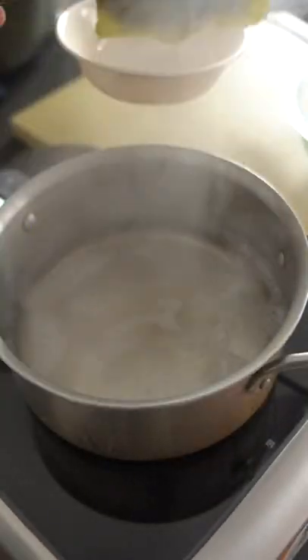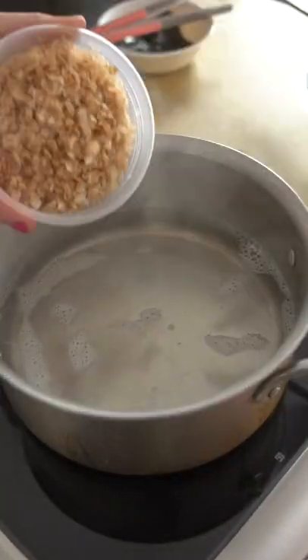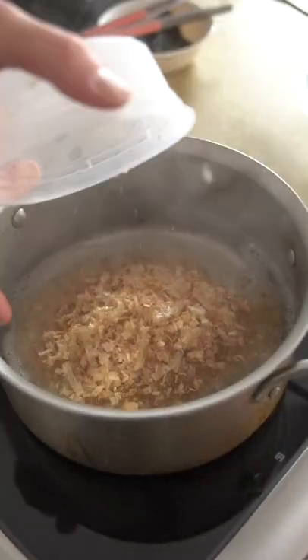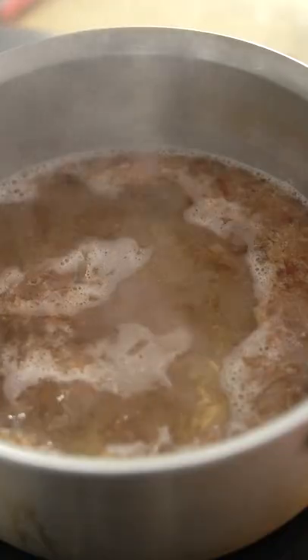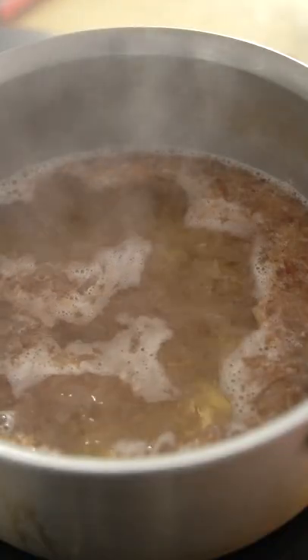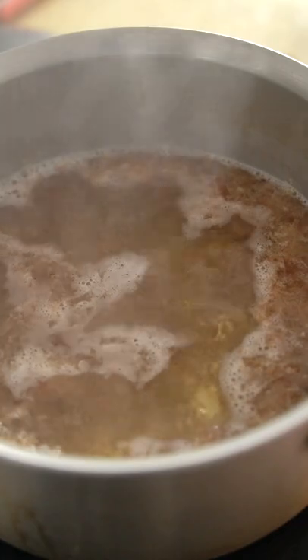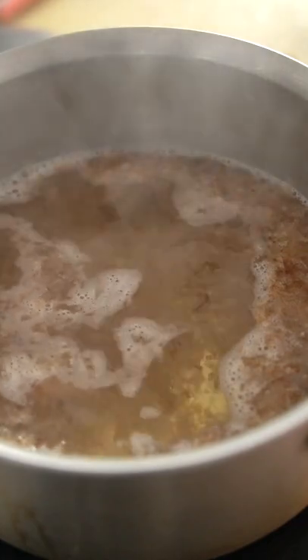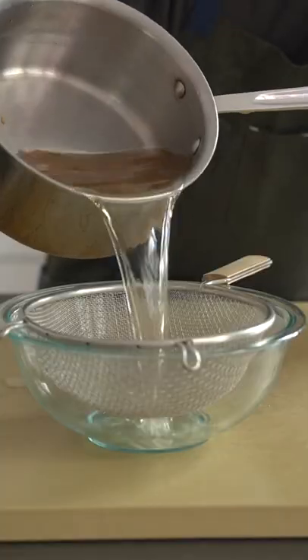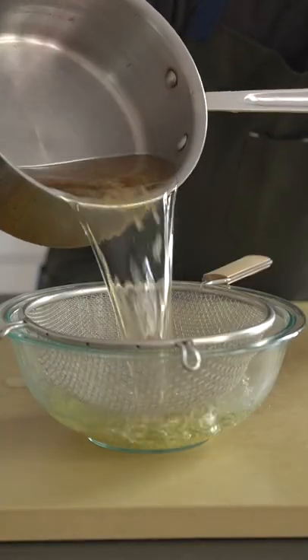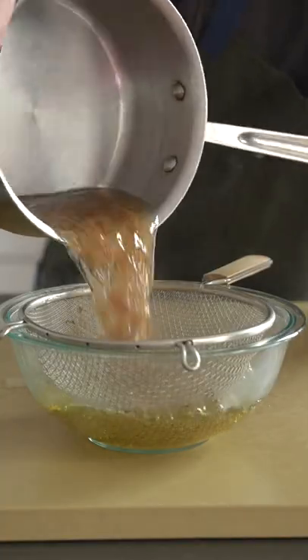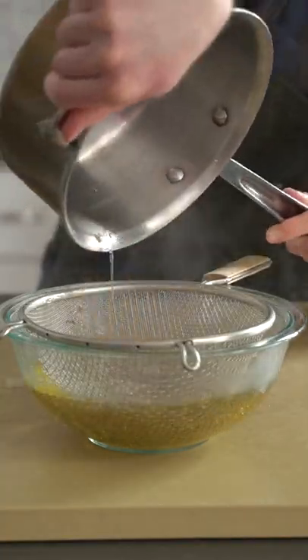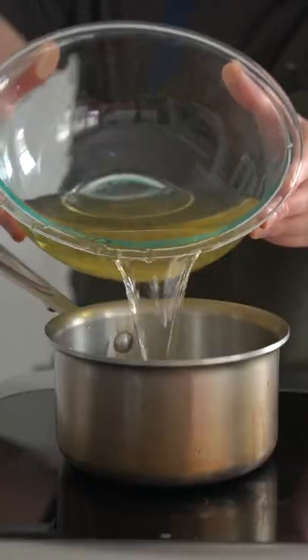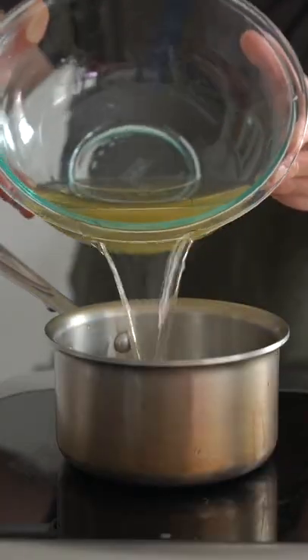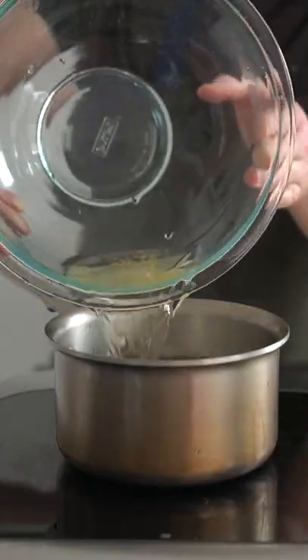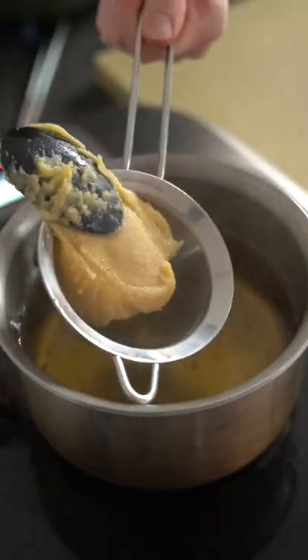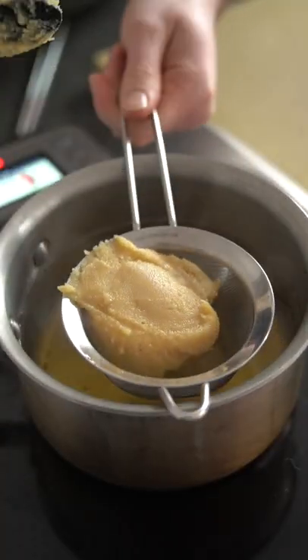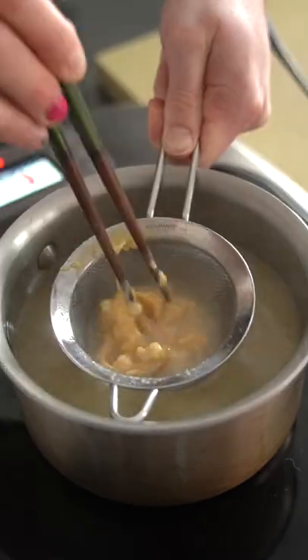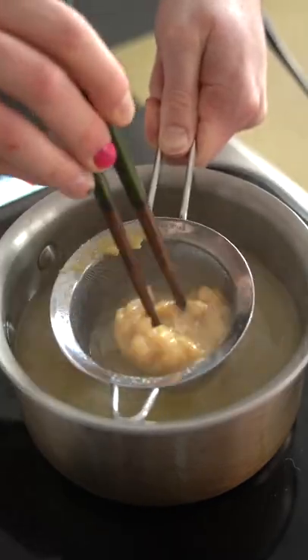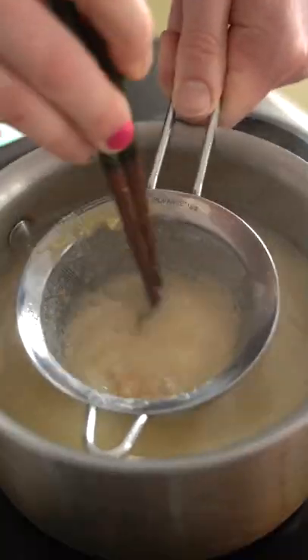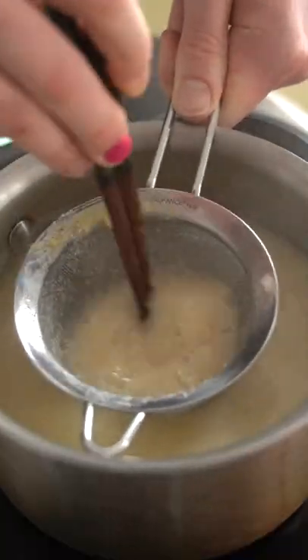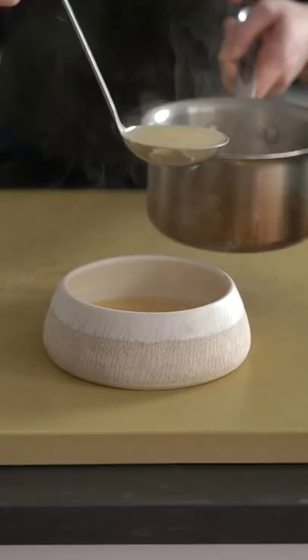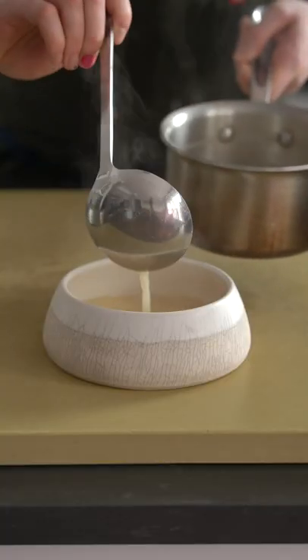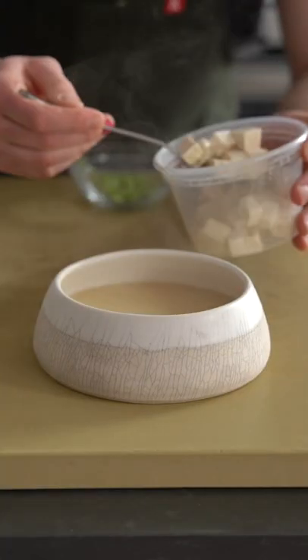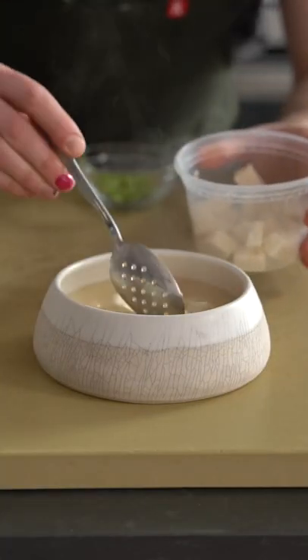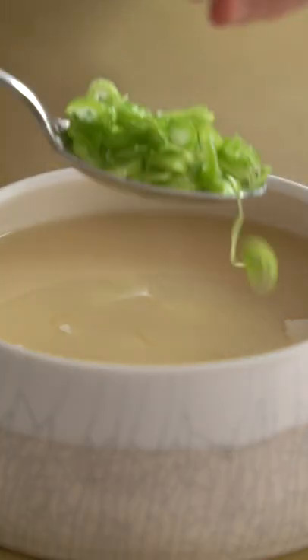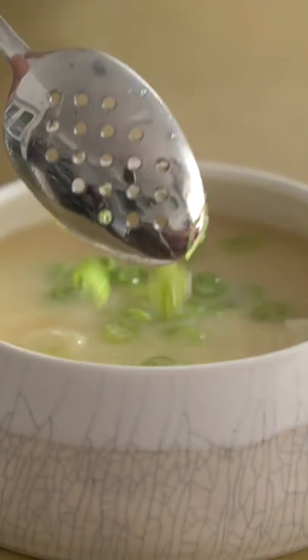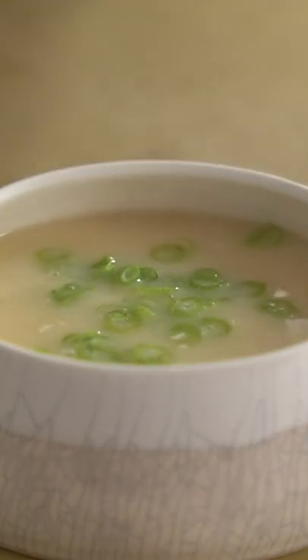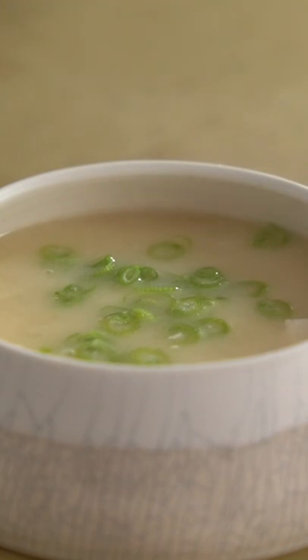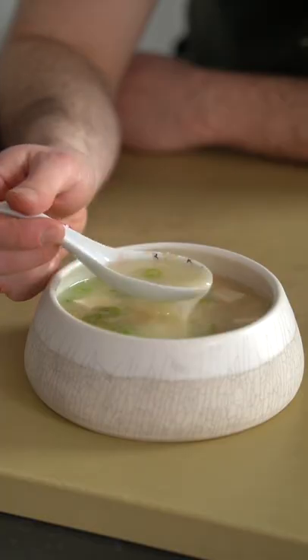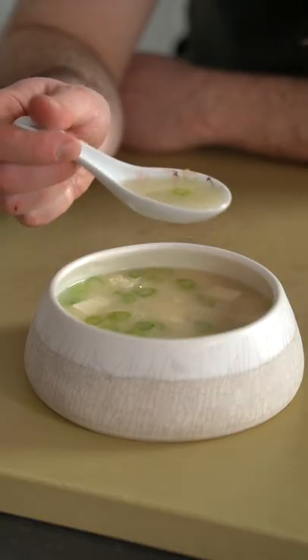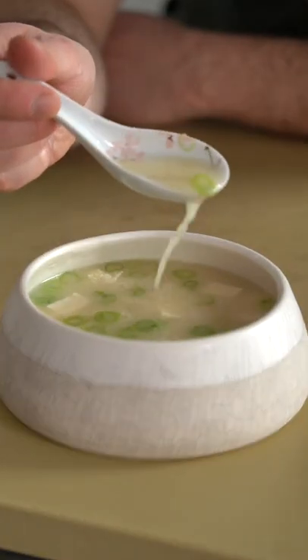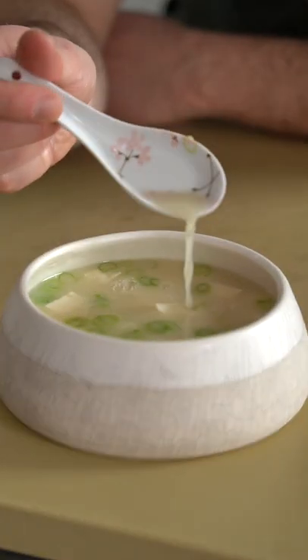Bring the soaked kombu to a simmer, then remove it right away, add your katsuobushi, aka smoked bonito flakes. Then we're gonna strain that off again, add it back to a small pot and whisk in our miso. It's as simple as adding the prepped tofu and scallions from here, and yeah, that's literally it.